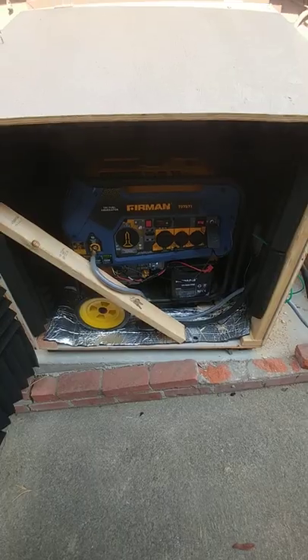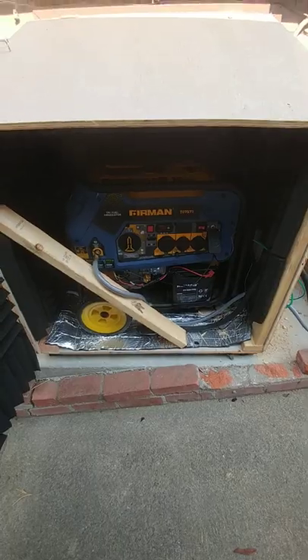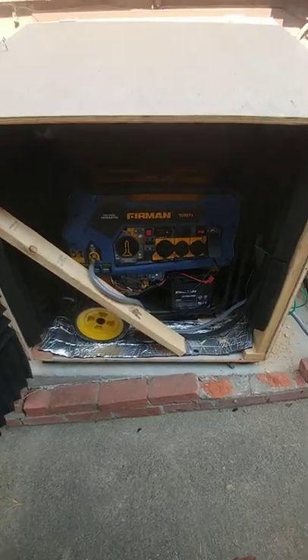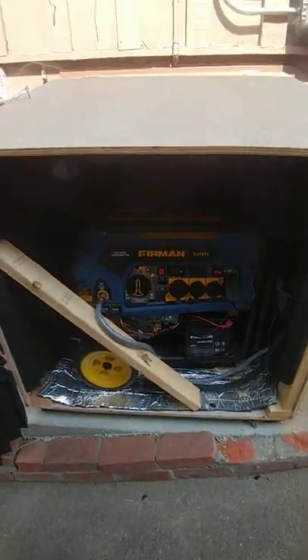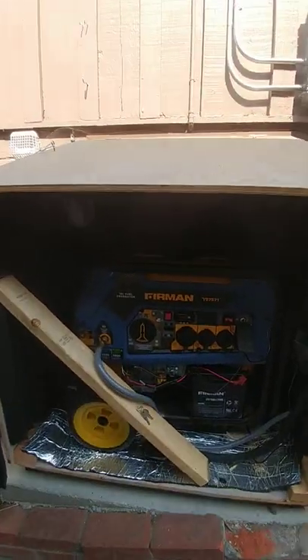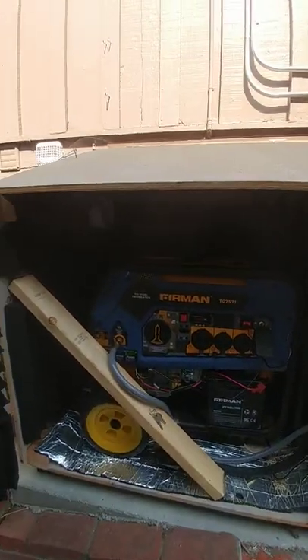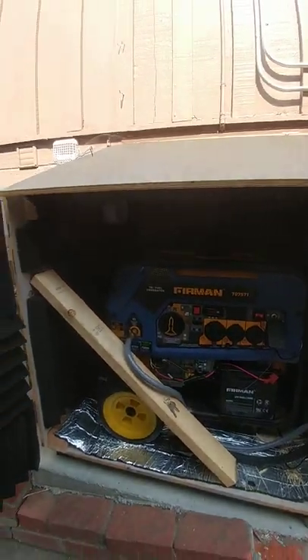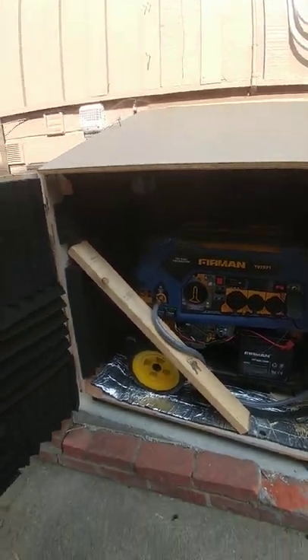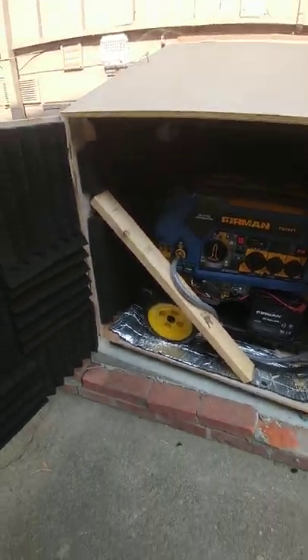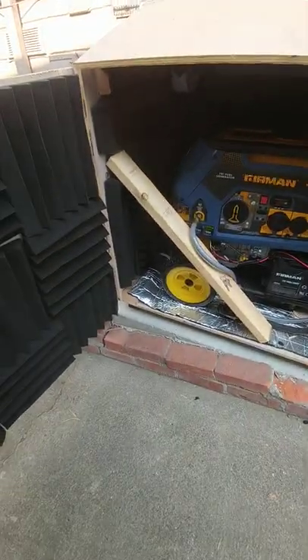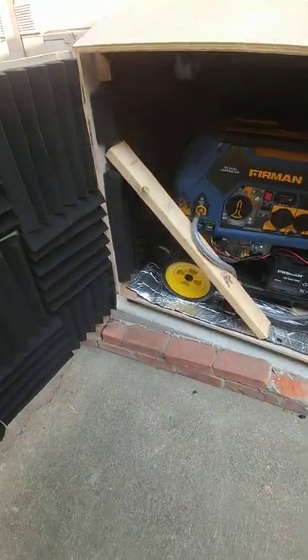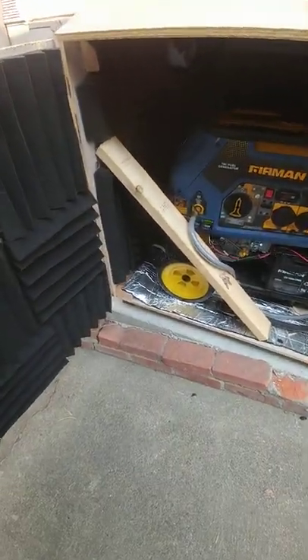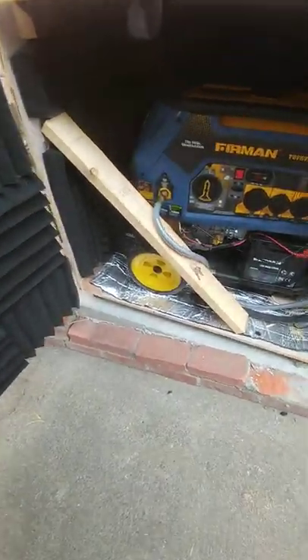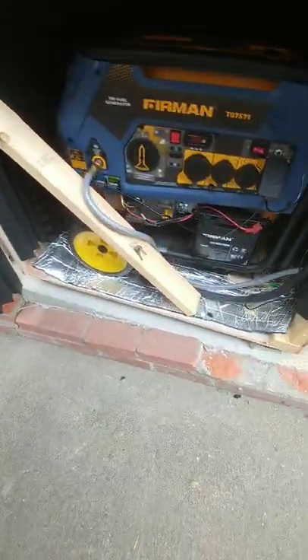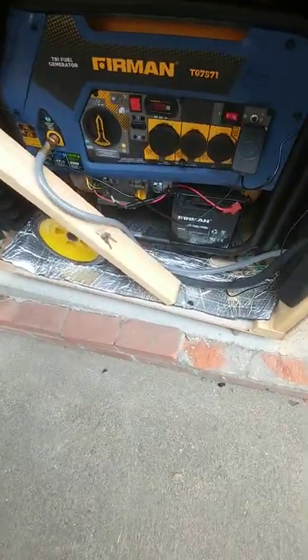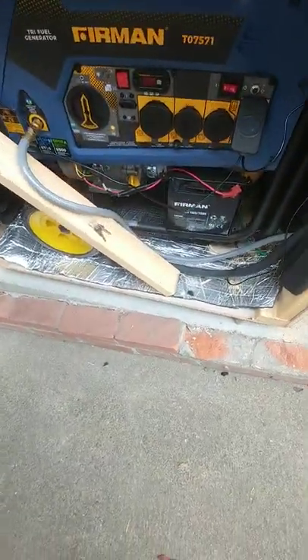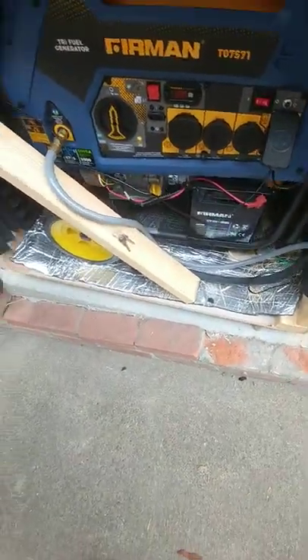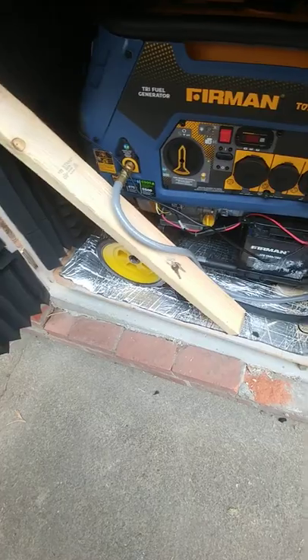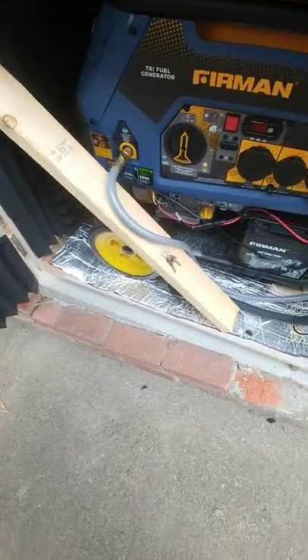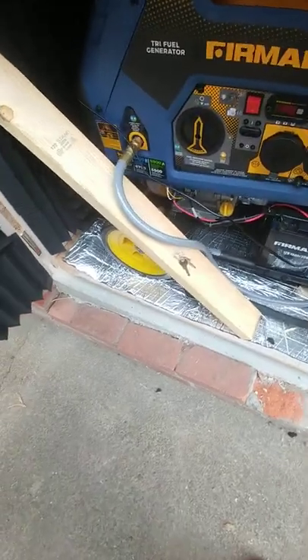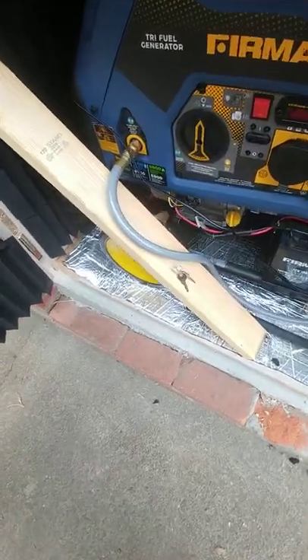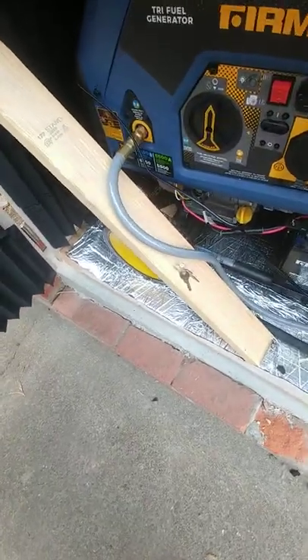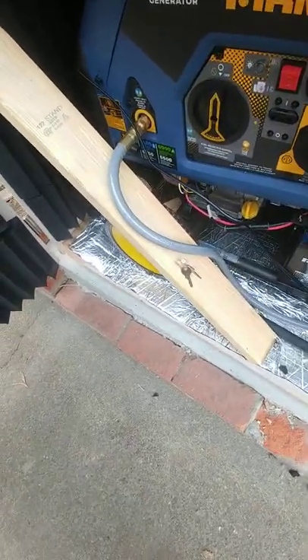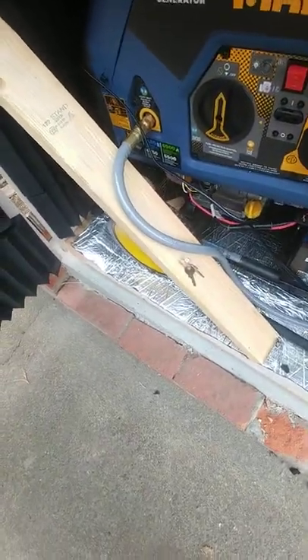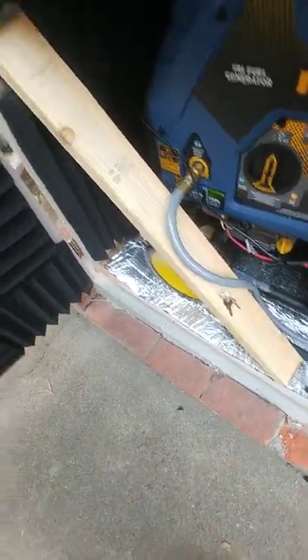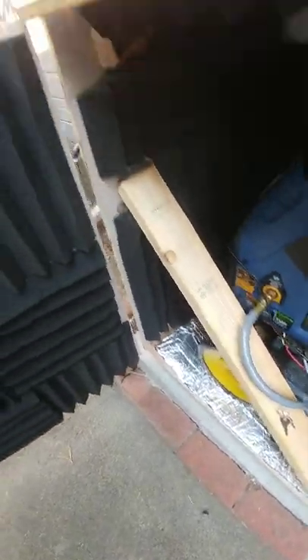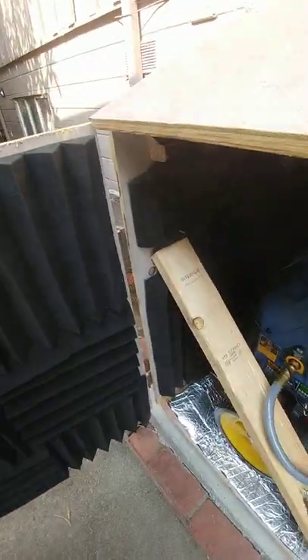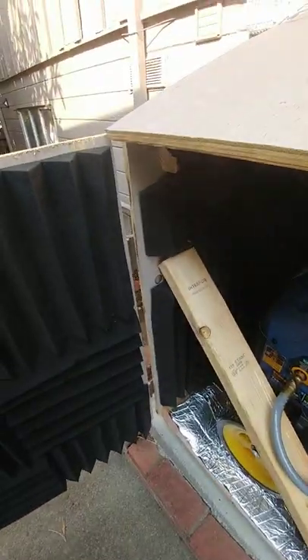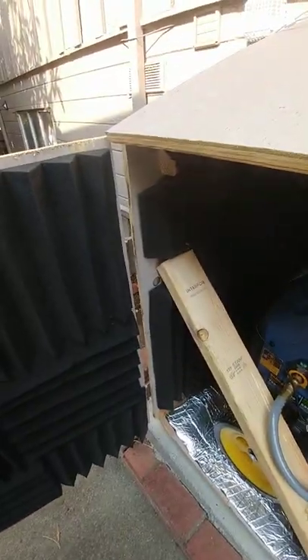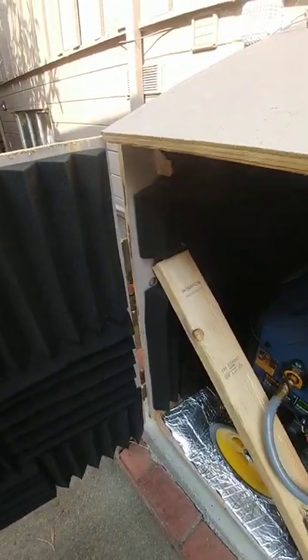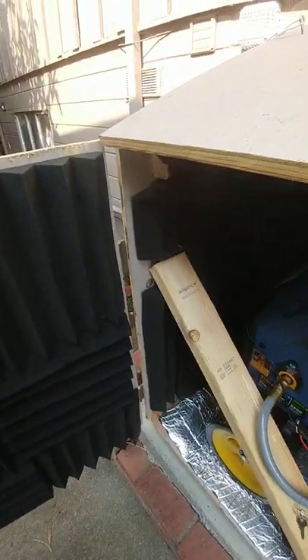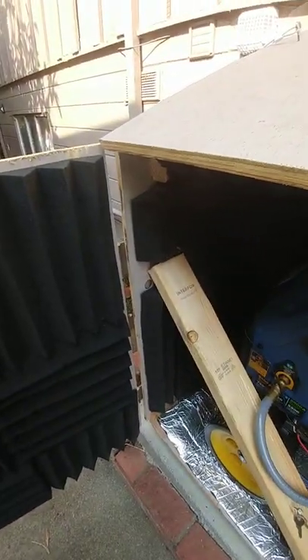Peek inside. I'm going to open it up. I put this beam in here. I left a pair of keys in there for the outside lock.